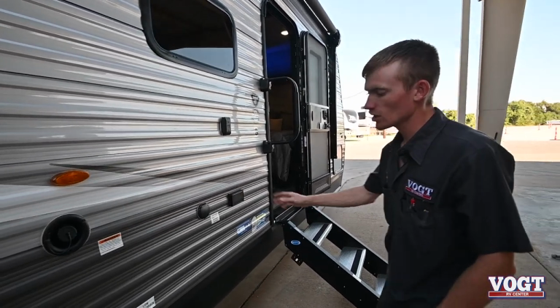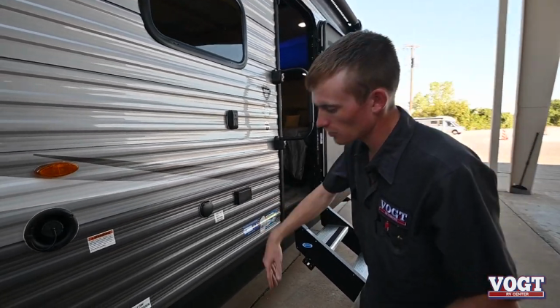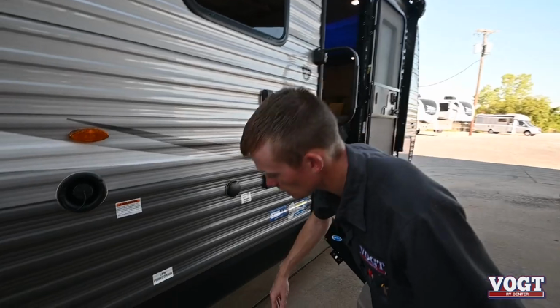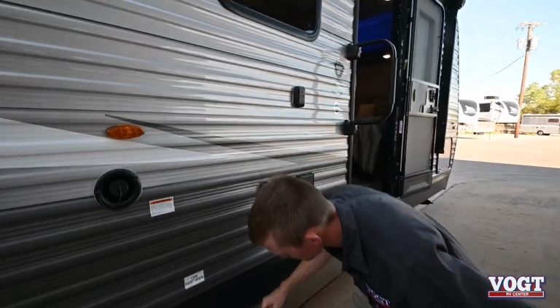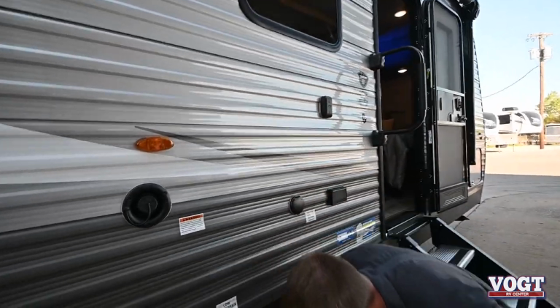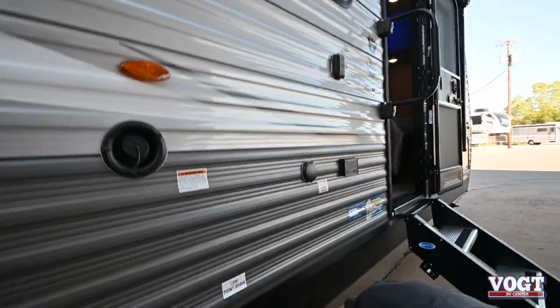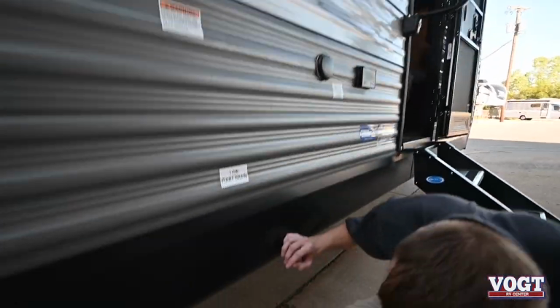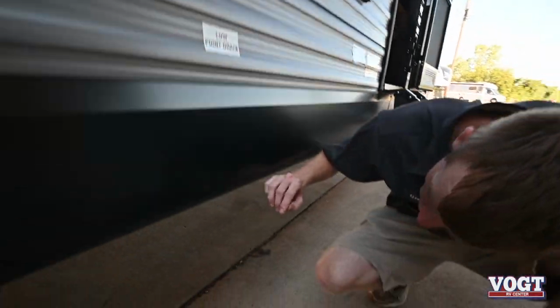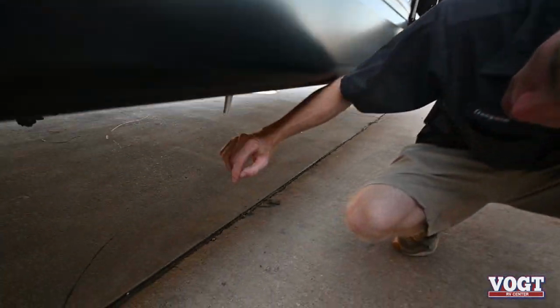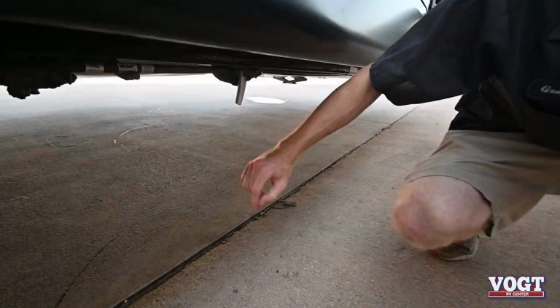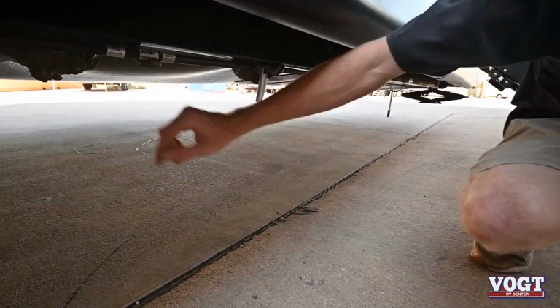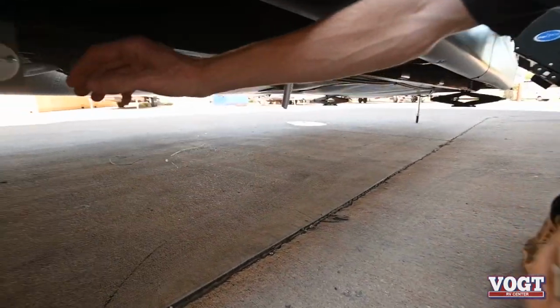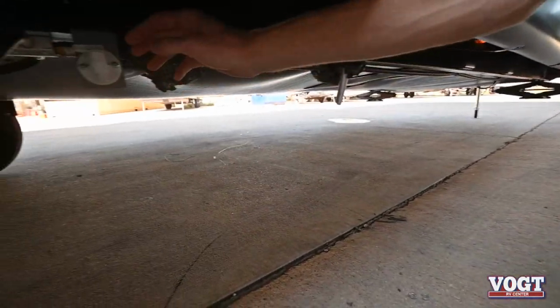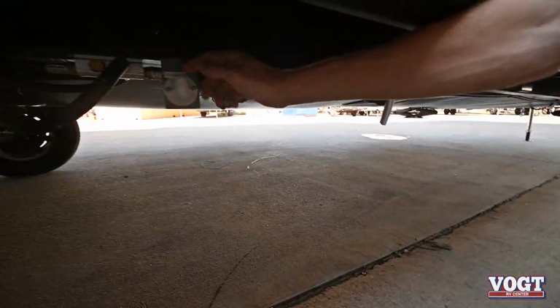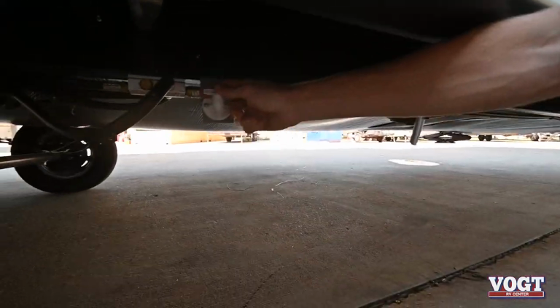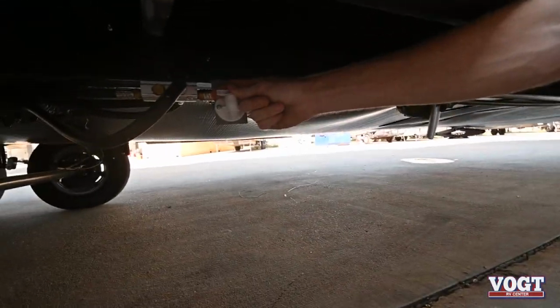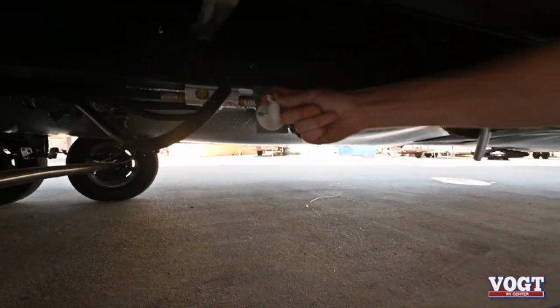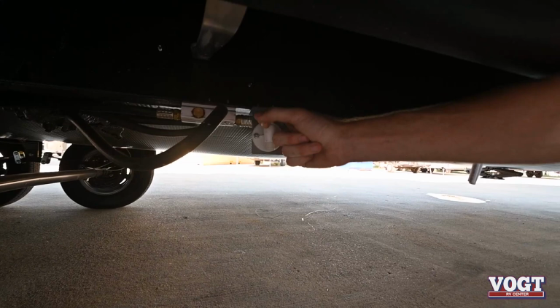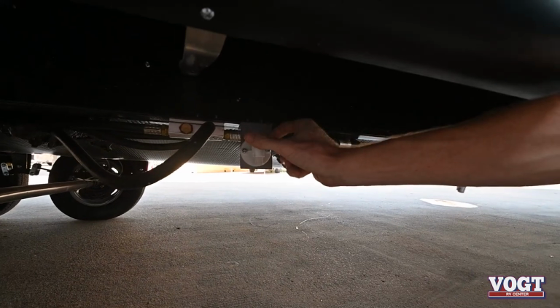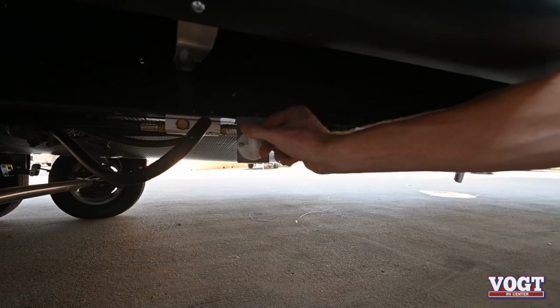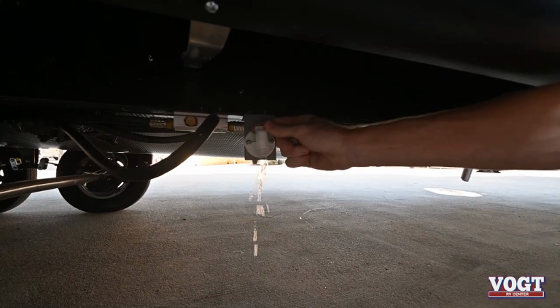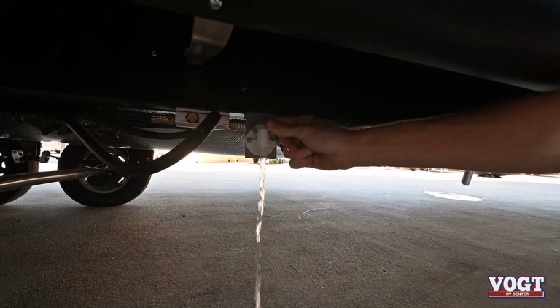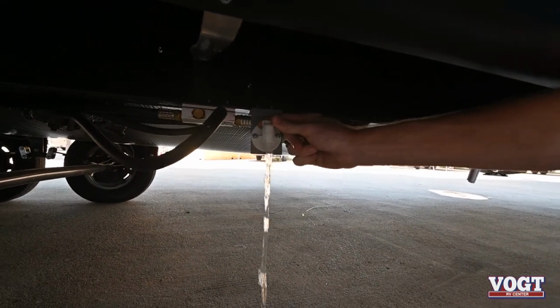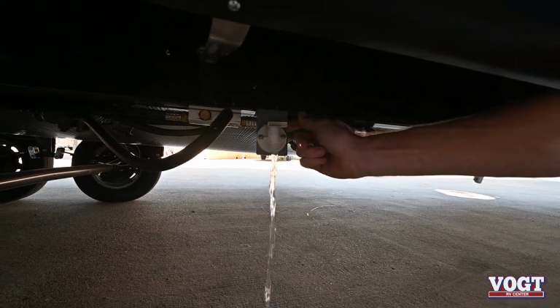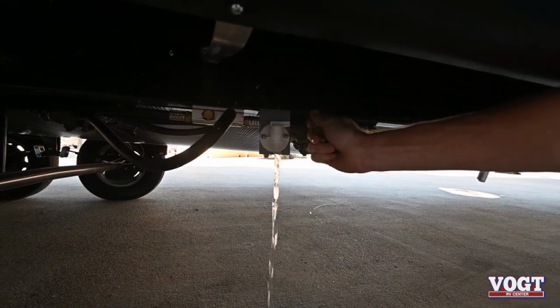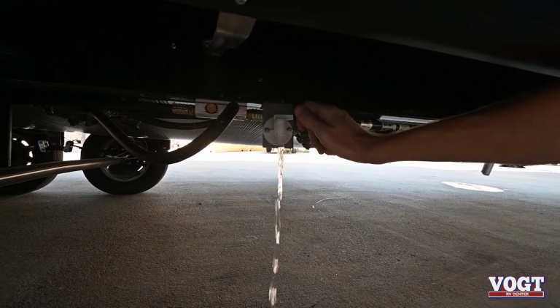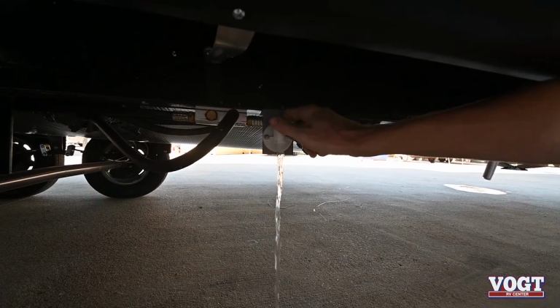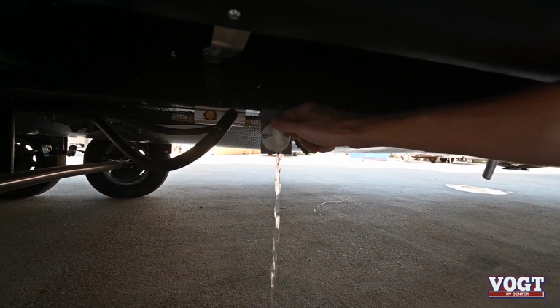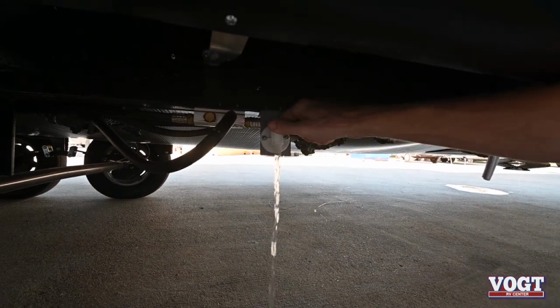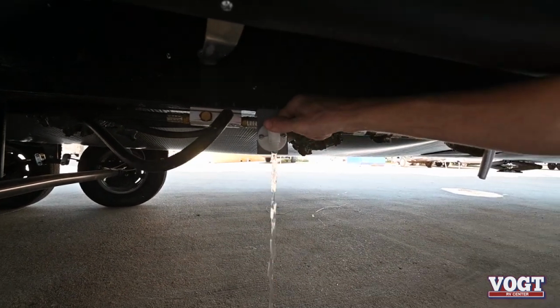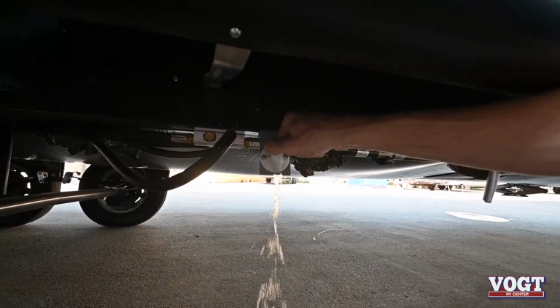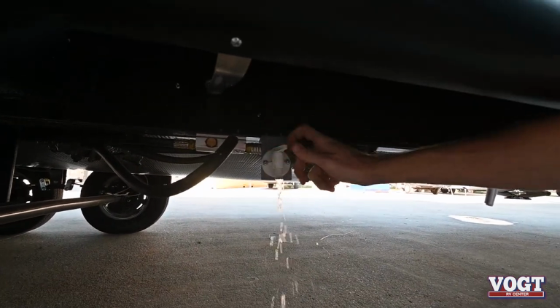Right below that is another low point drain. This will be for the fresh tank only — you just turn the valve and open it up and drain it out.